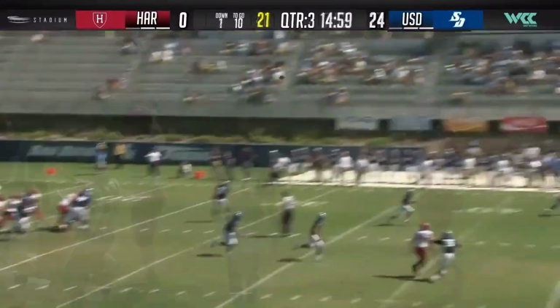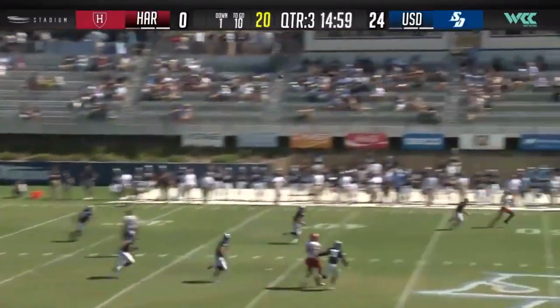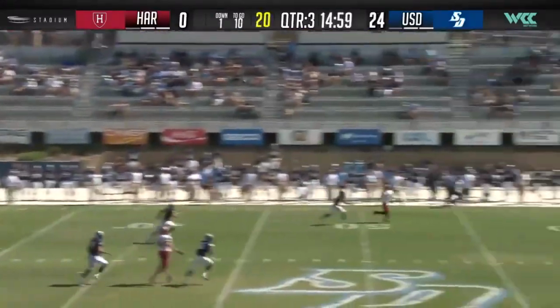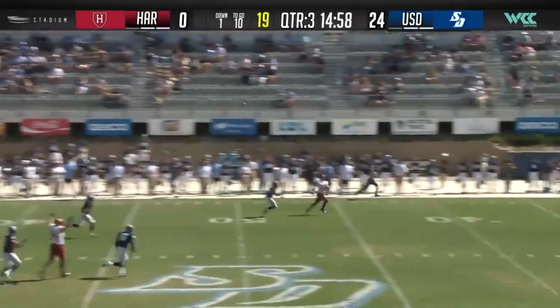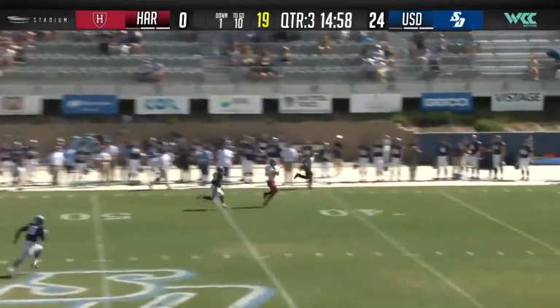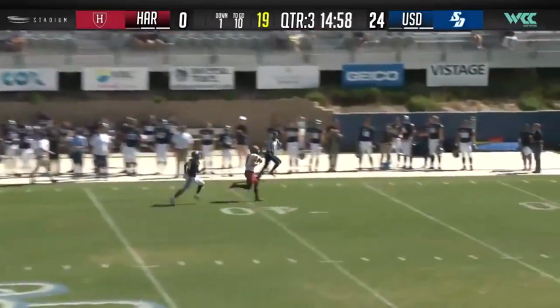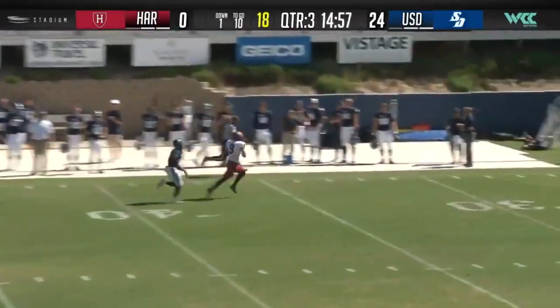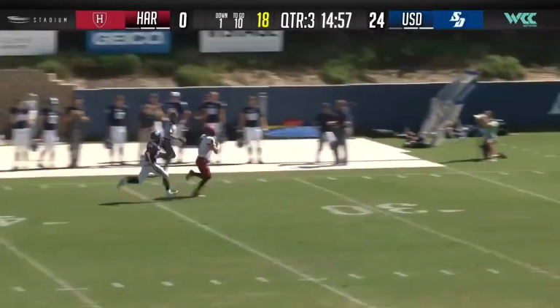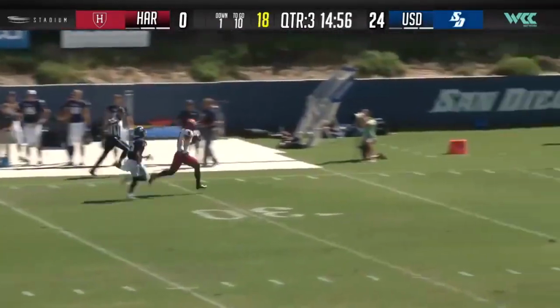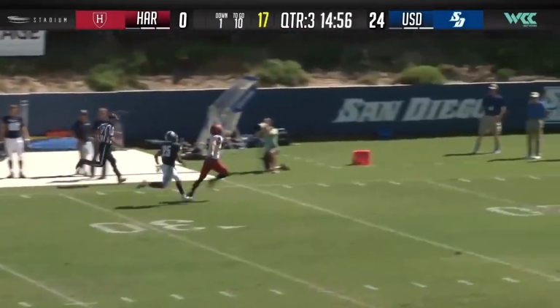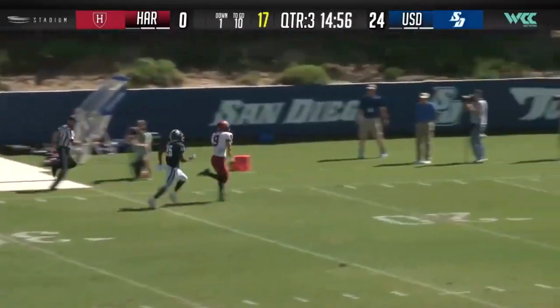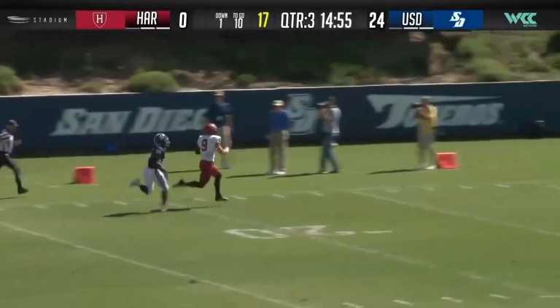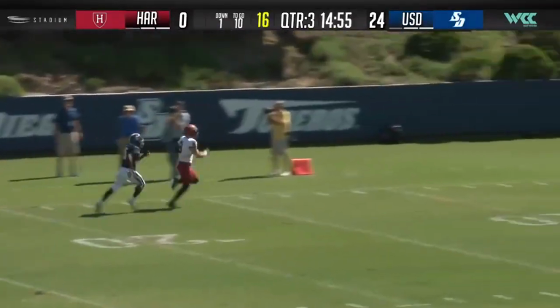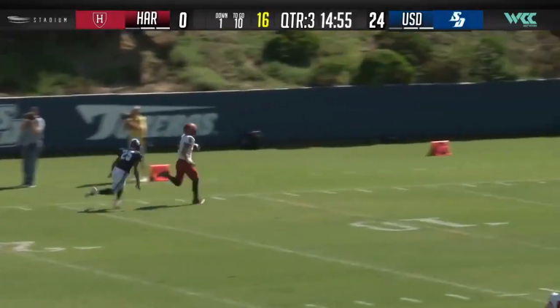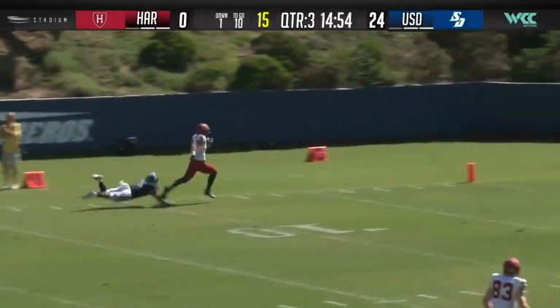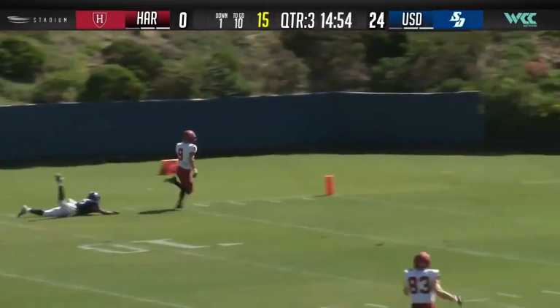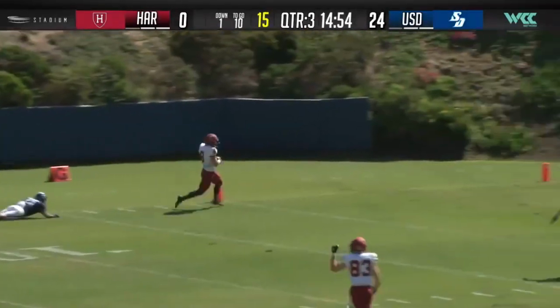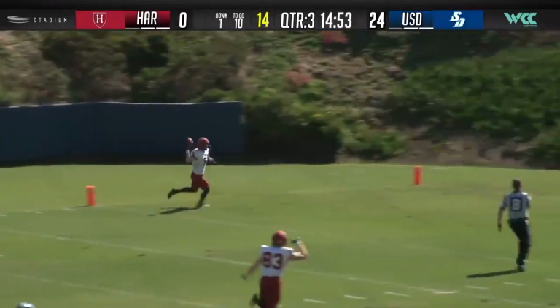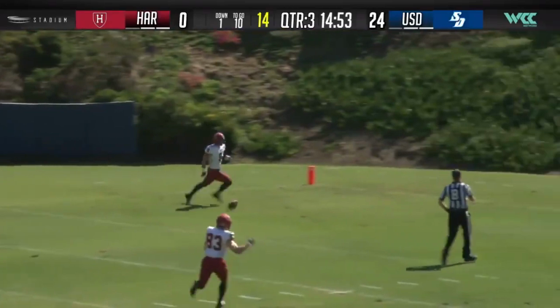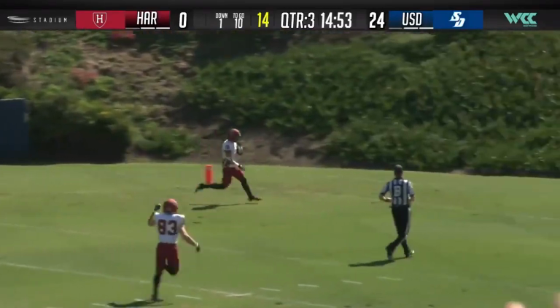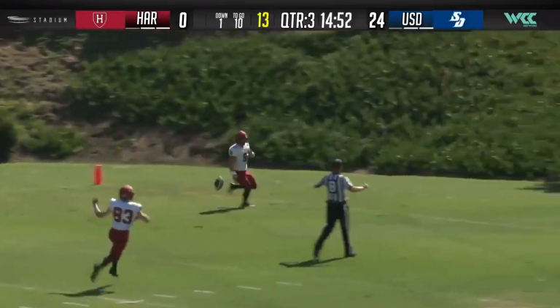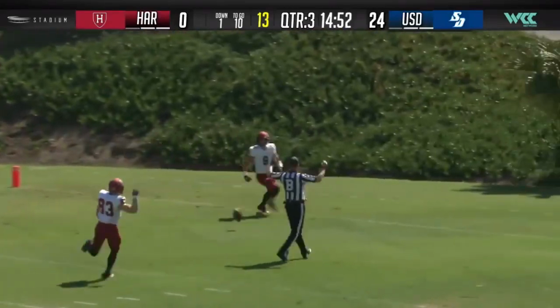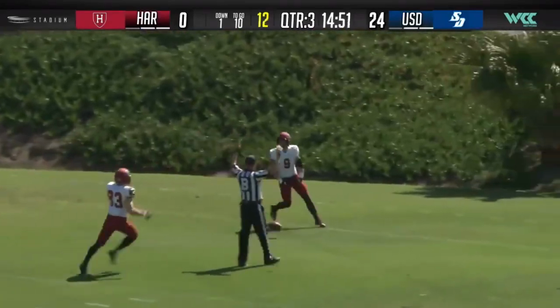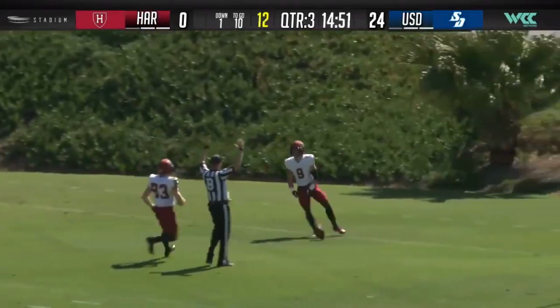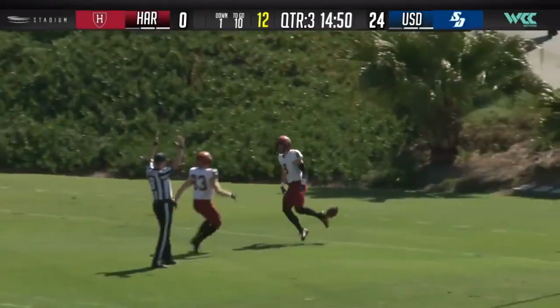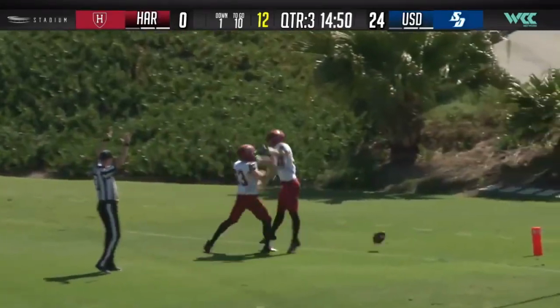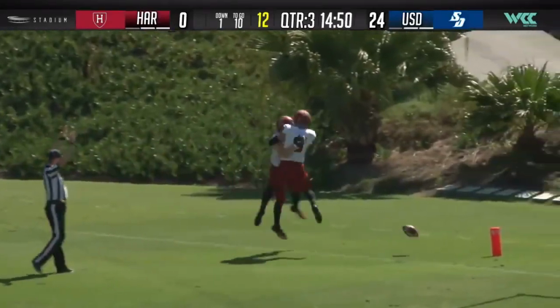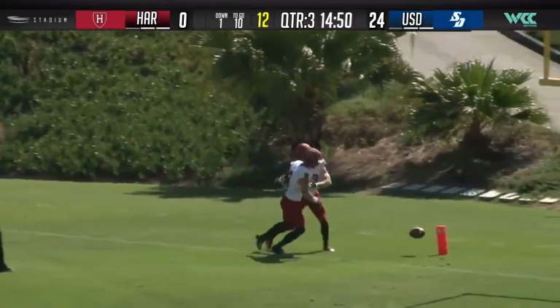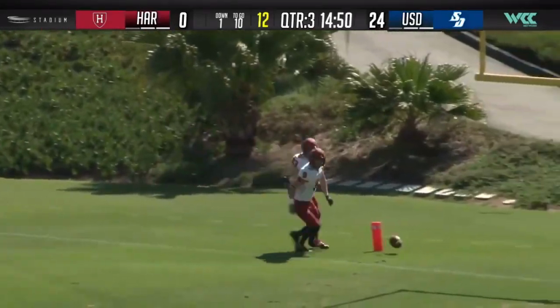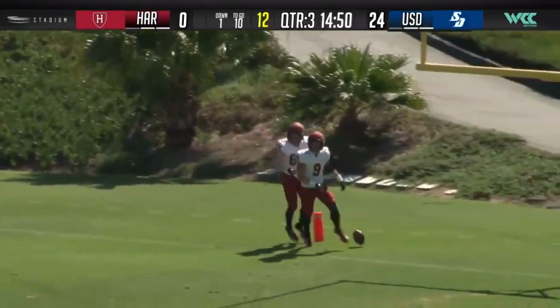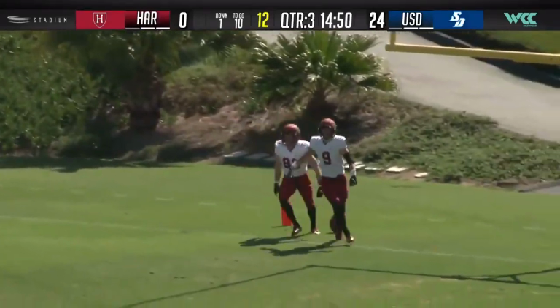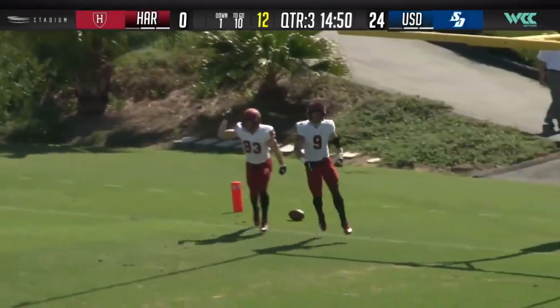Jake Smith to throw deep downfield. Off to the races now — it's Cody Crest, and he's got a touchdown on the first play from scrimmage in the second half.